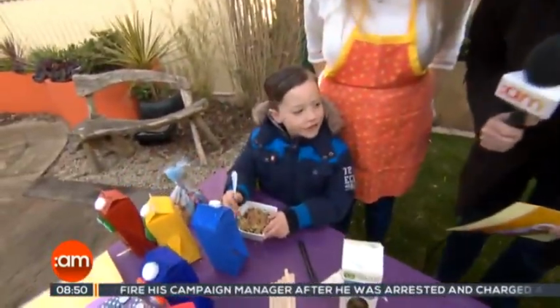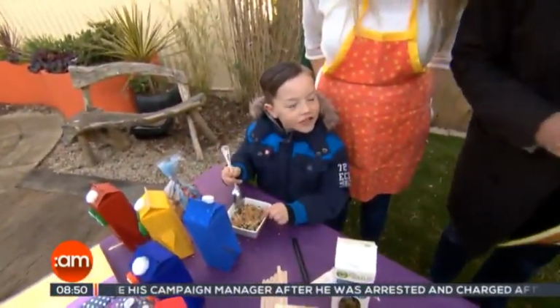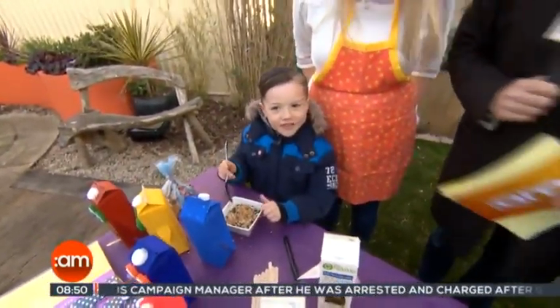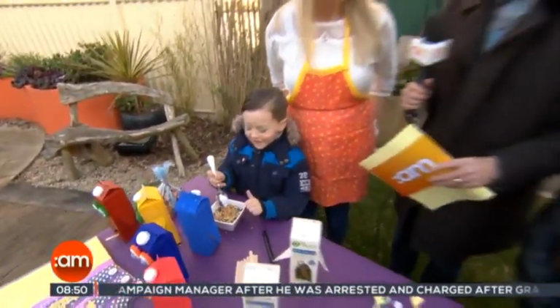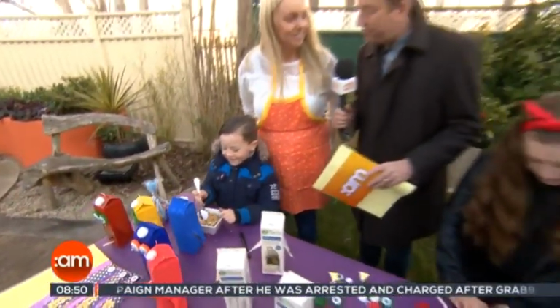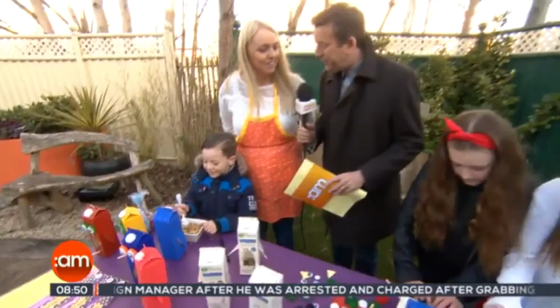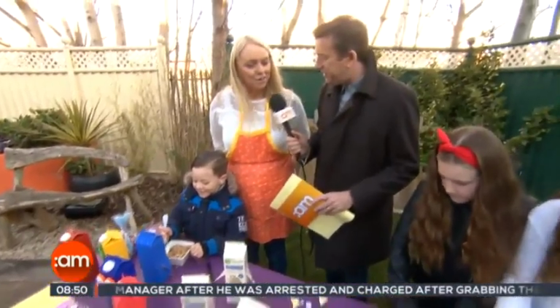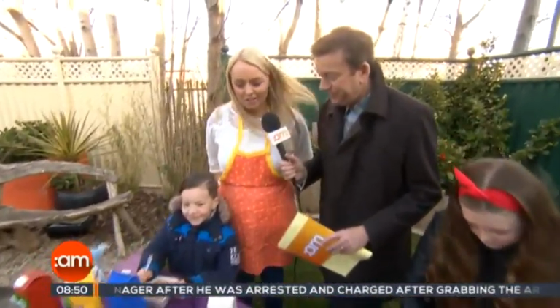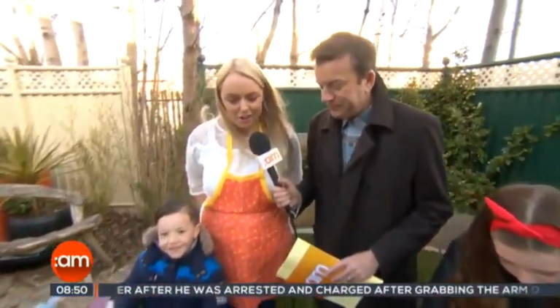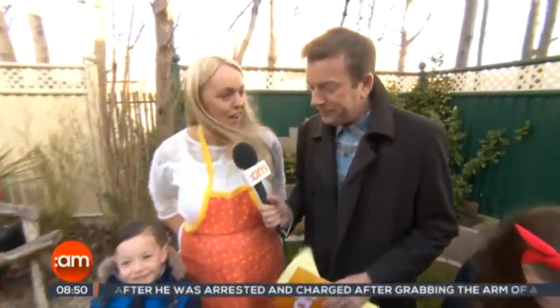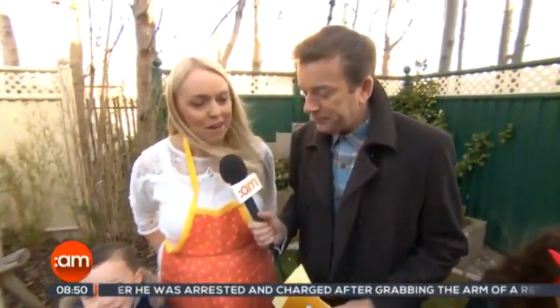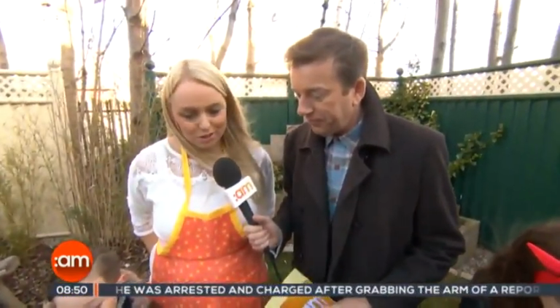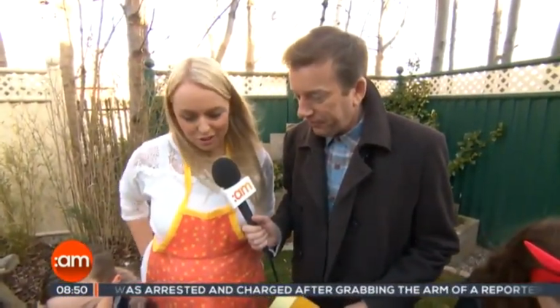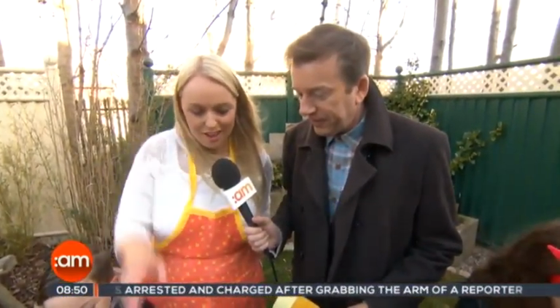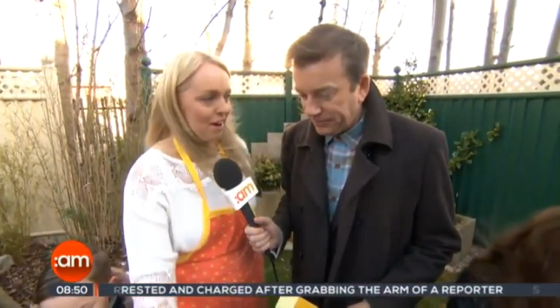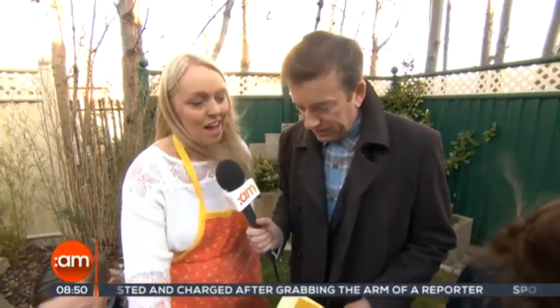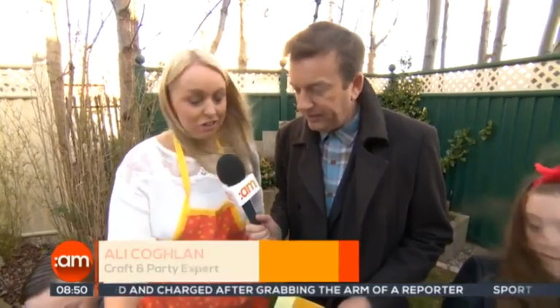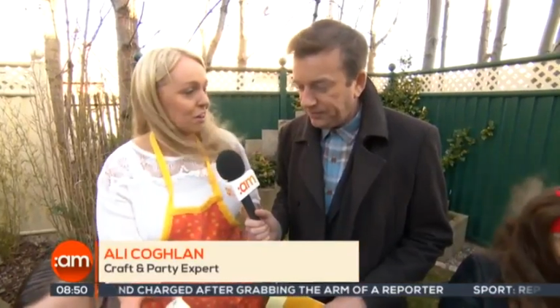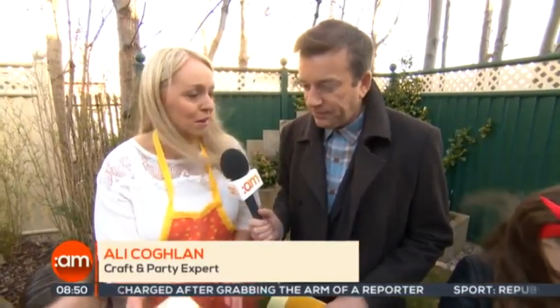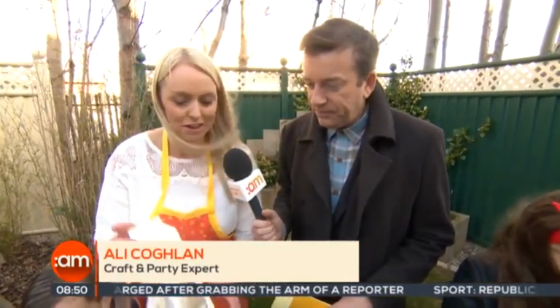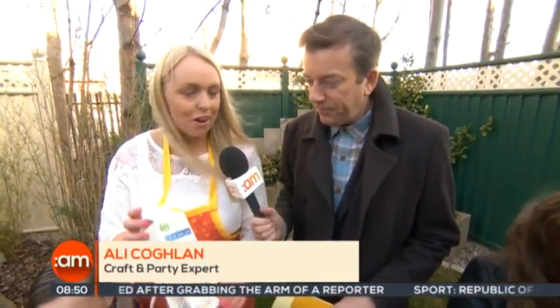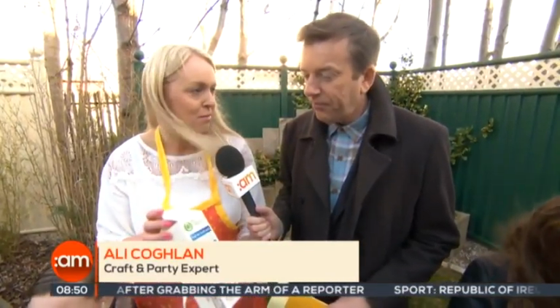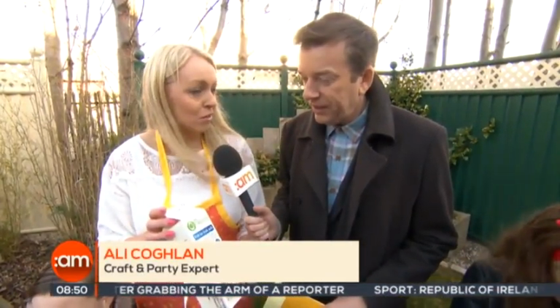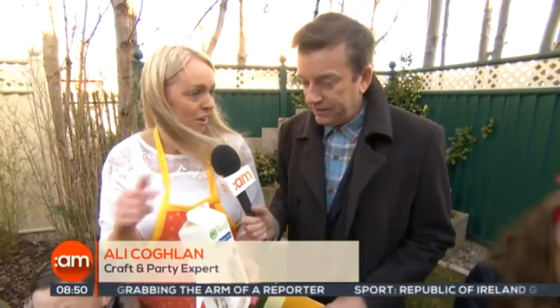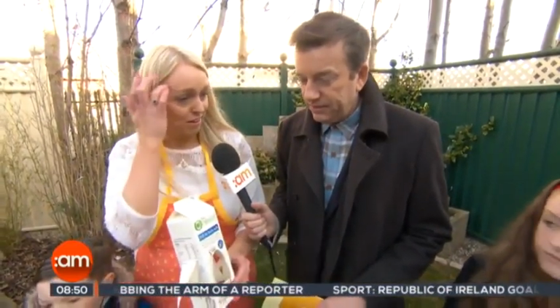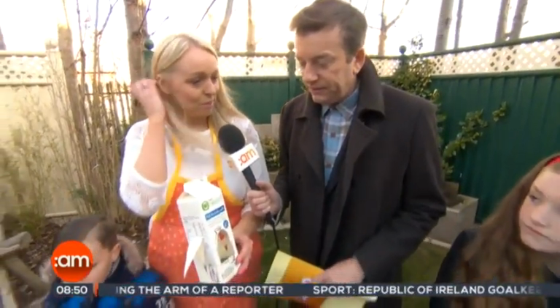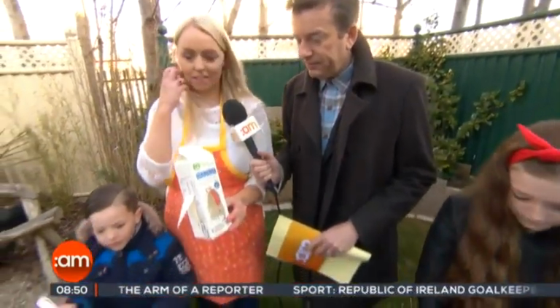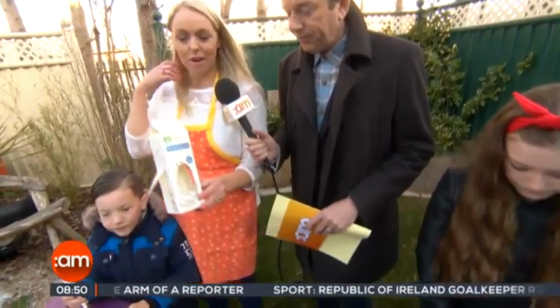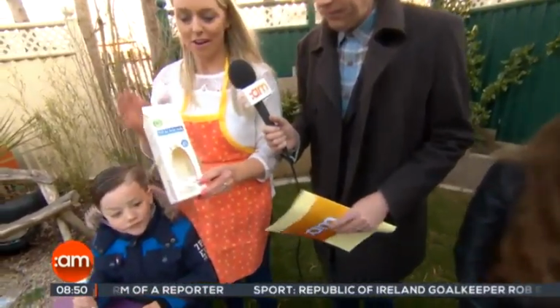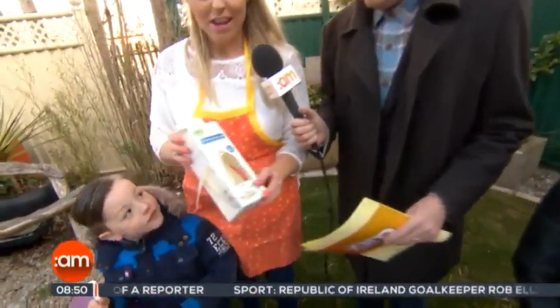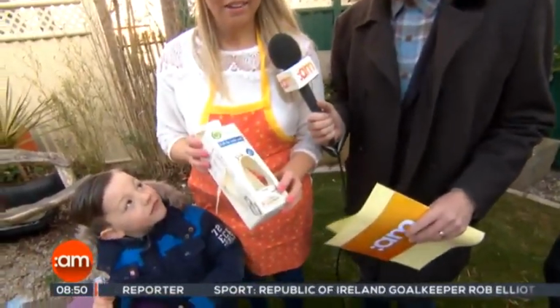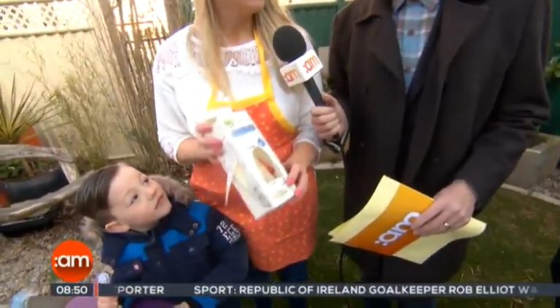We're making bird feeders. Today I'm going to show you how to make a bird feeder using a milk carton, and it's actually going to look like a bird. It's a really fun craft that you can make over the Easter holidays — a great family craft and it's so simple.